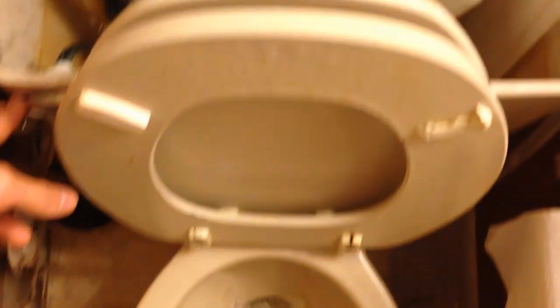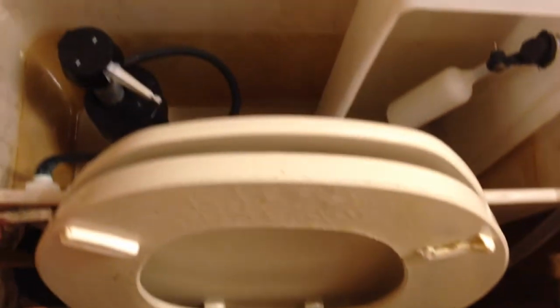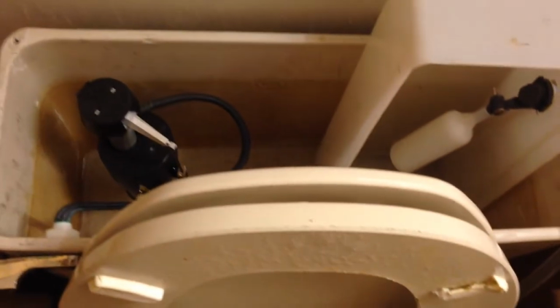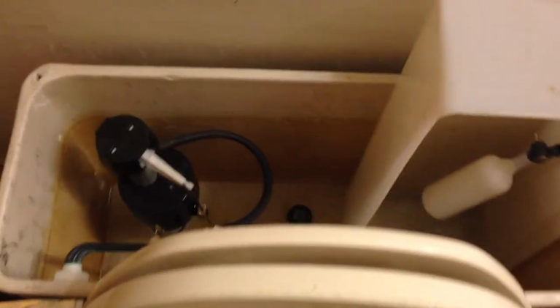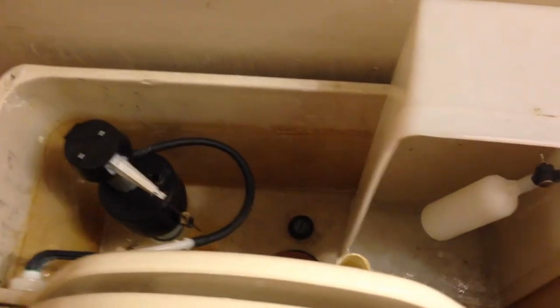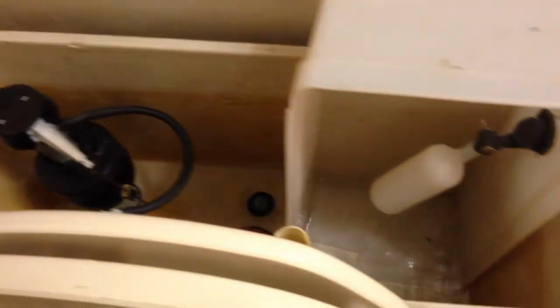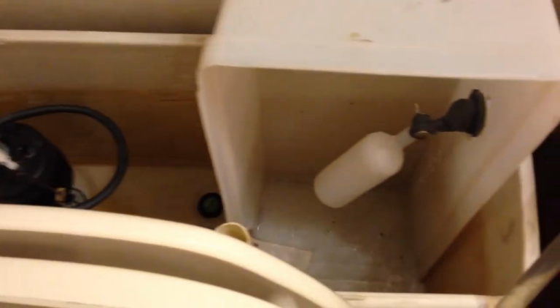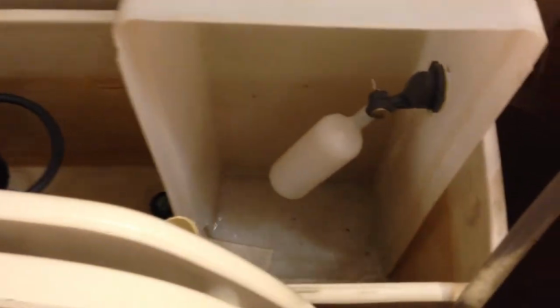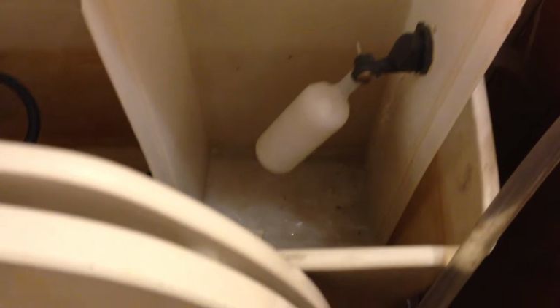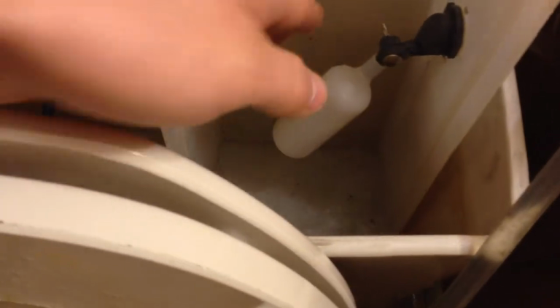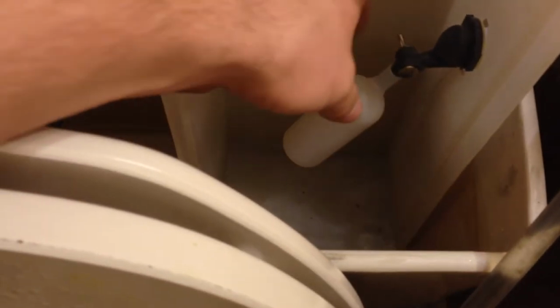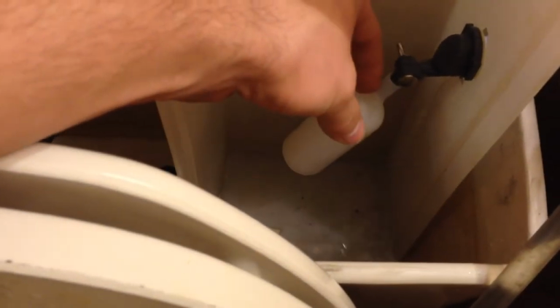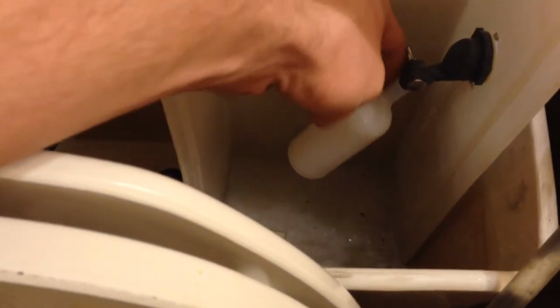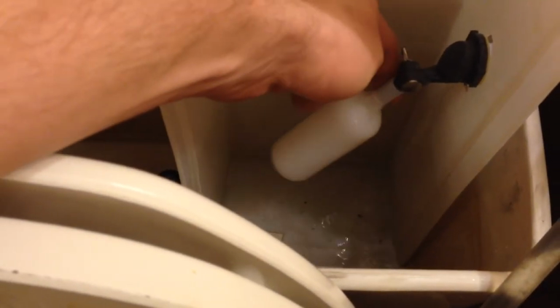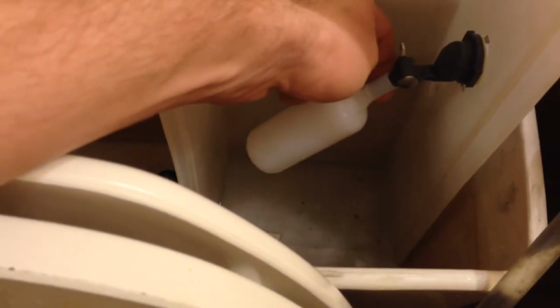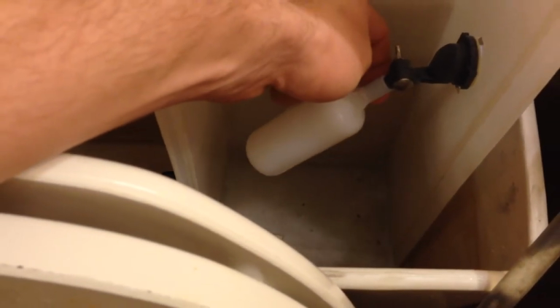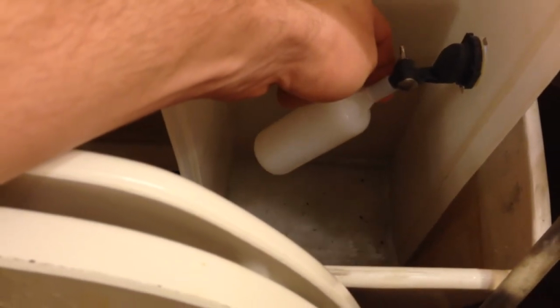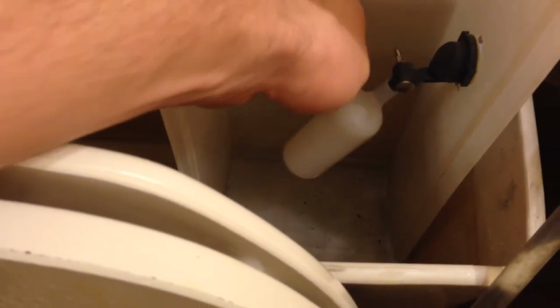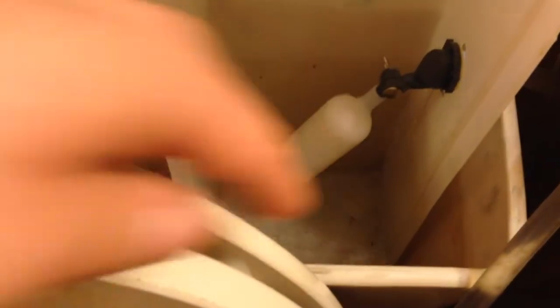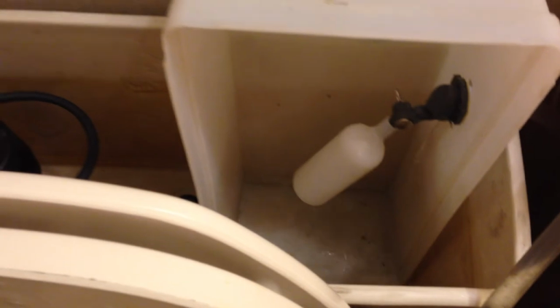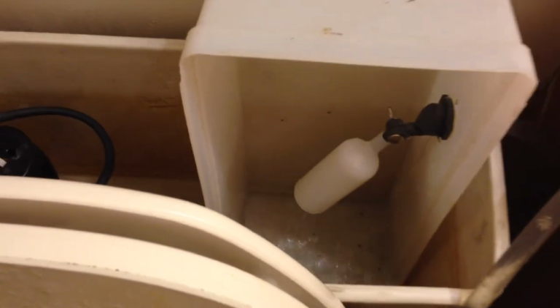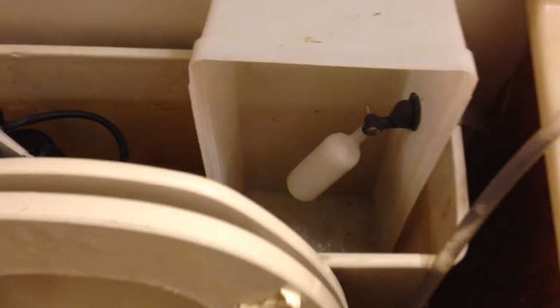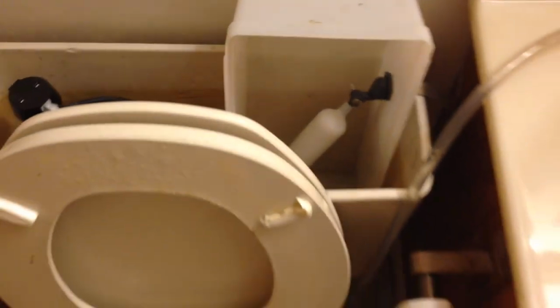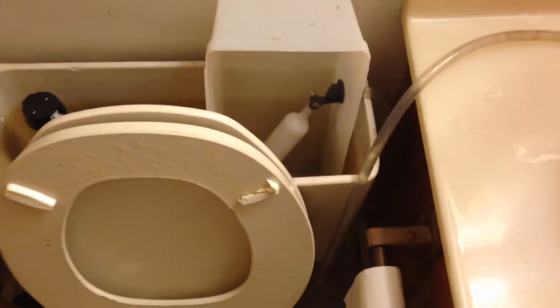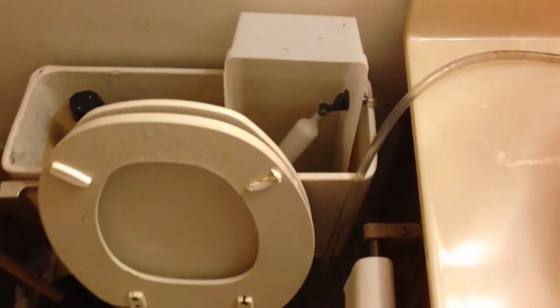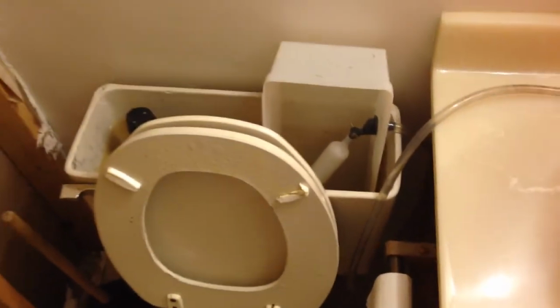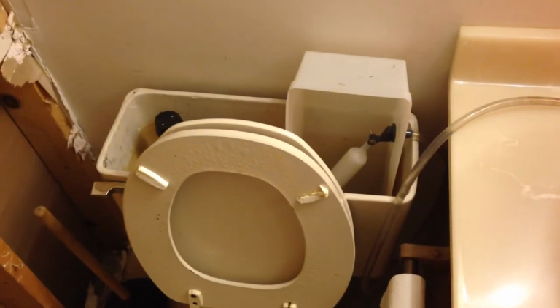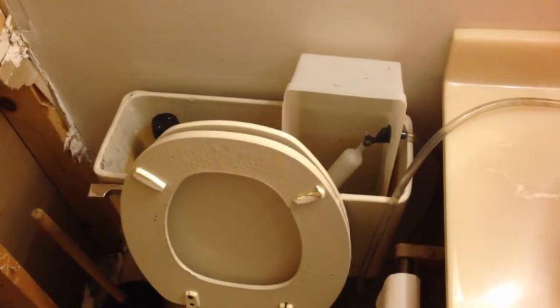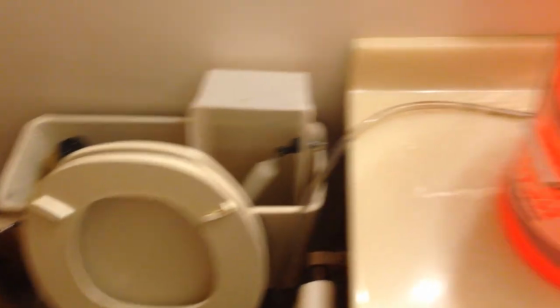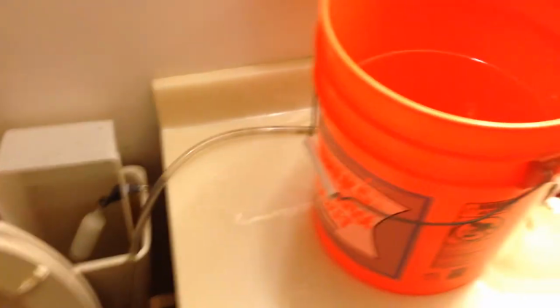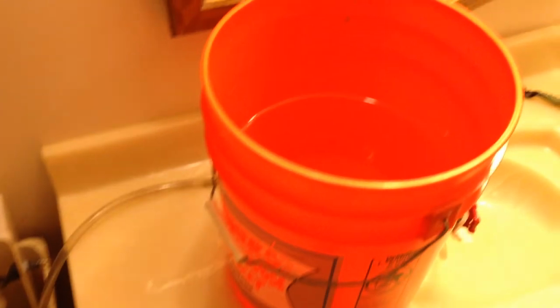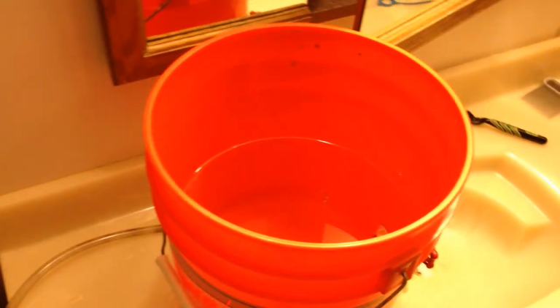Pretty easy. Then it just fills back up, and when it's full, the little float valve just turns up and turns the water off. That's the system. We'll do it more permanently here in a little while, but it's kind of cool. Come back at you later.